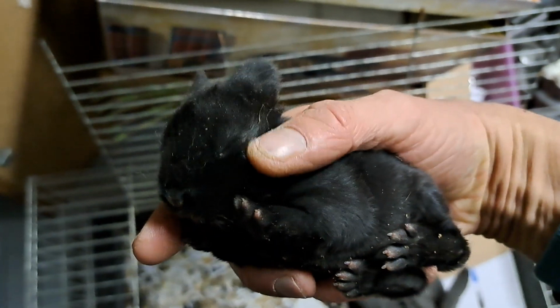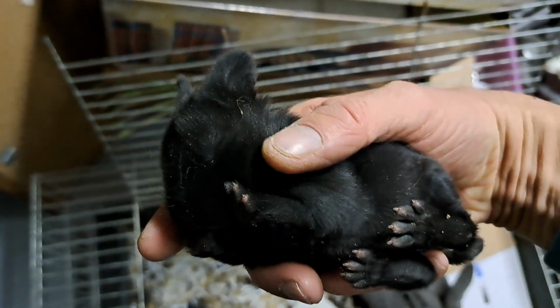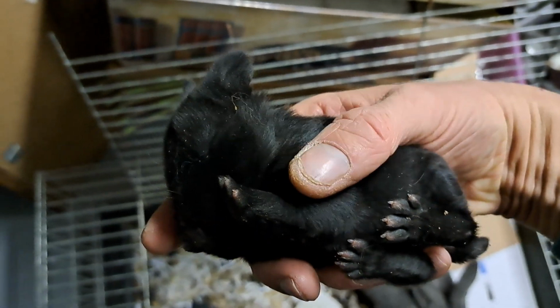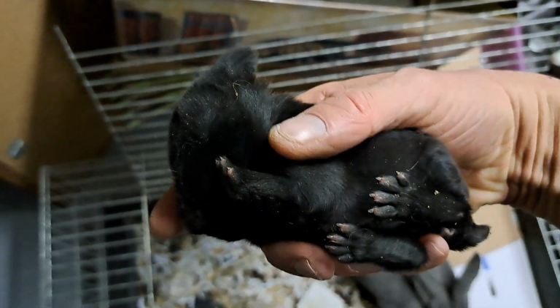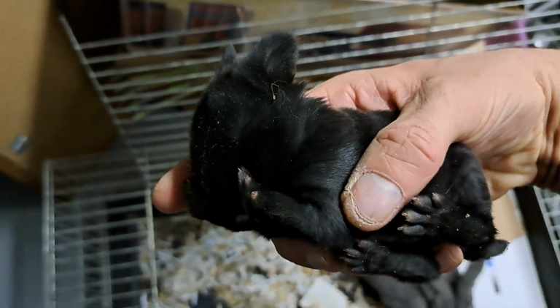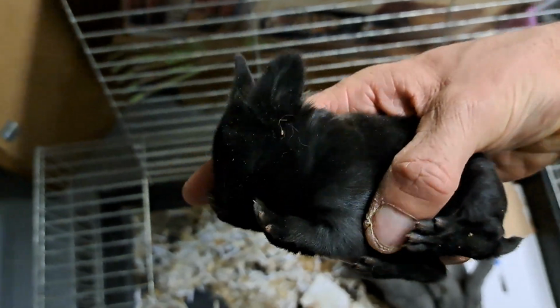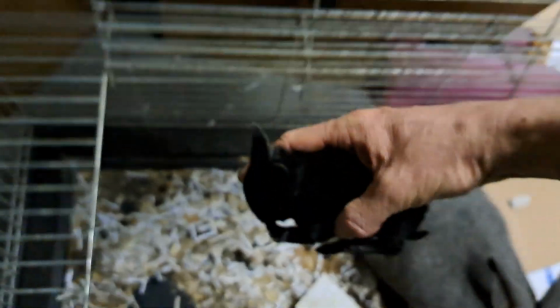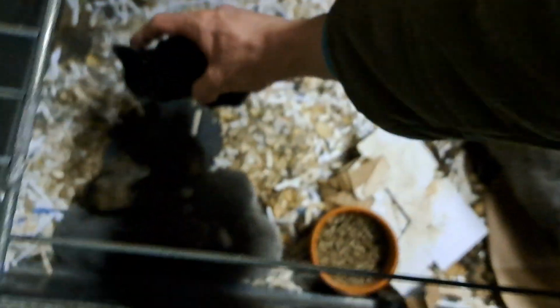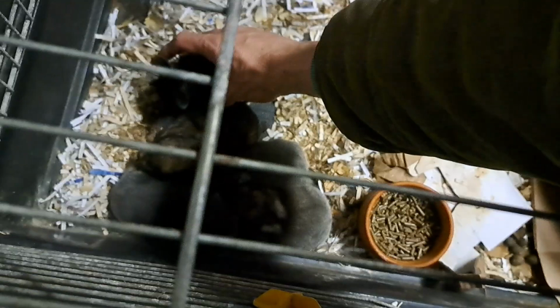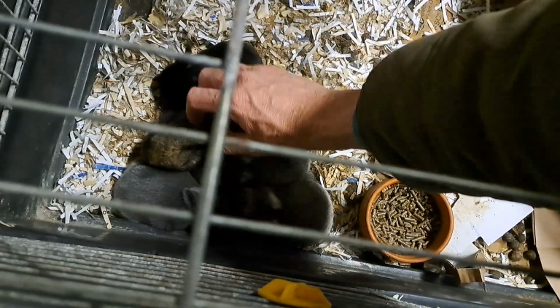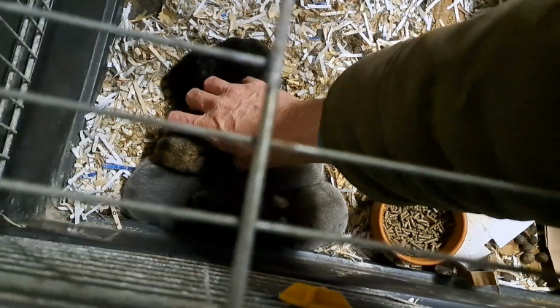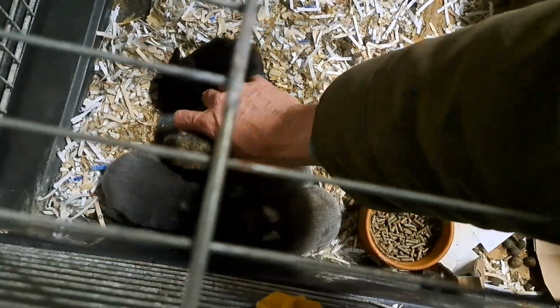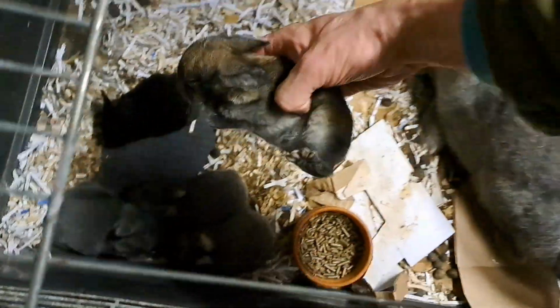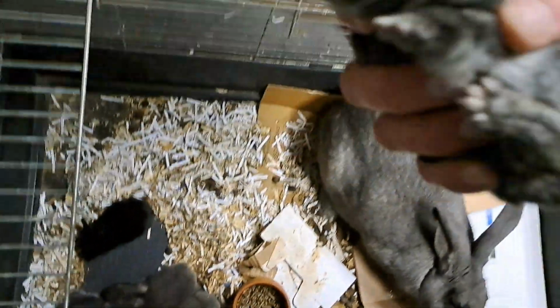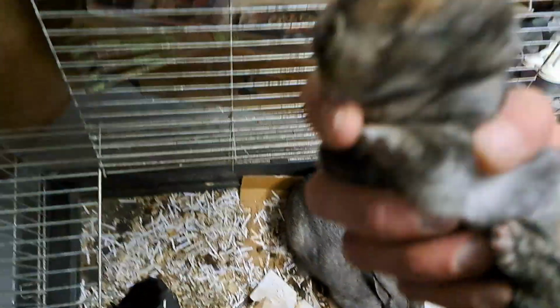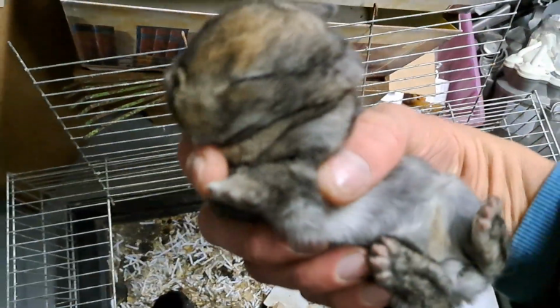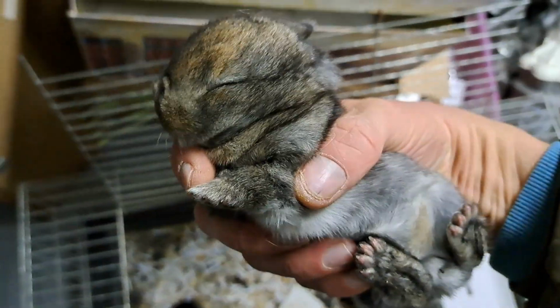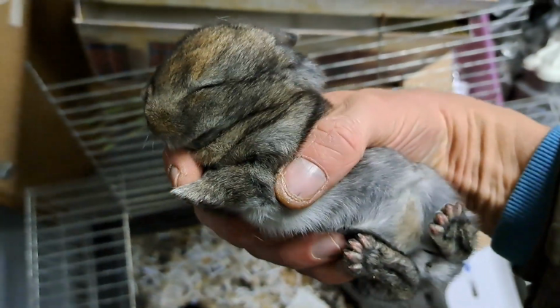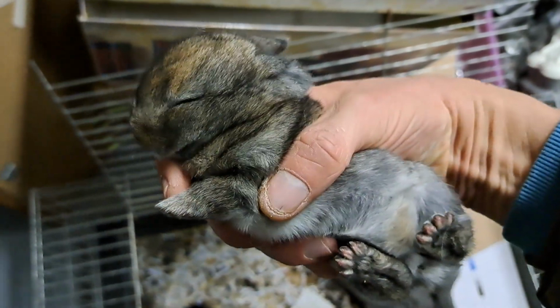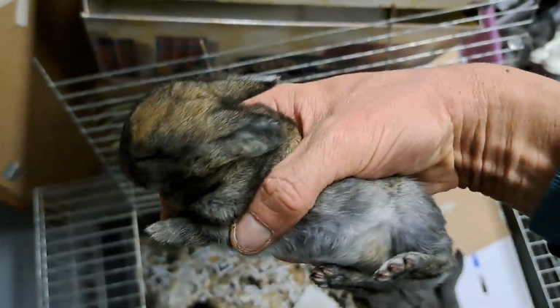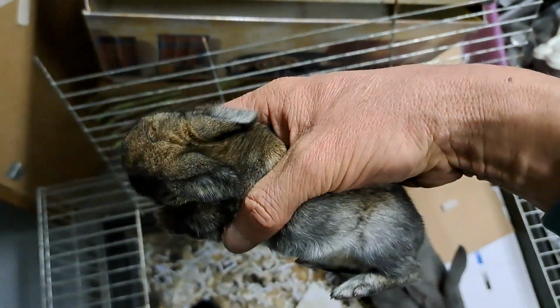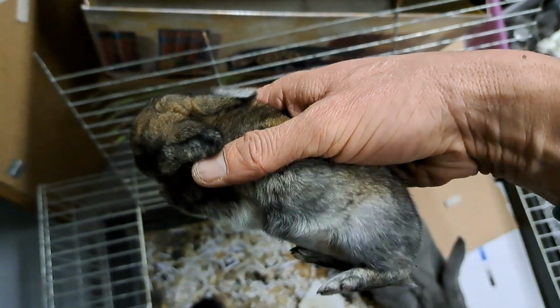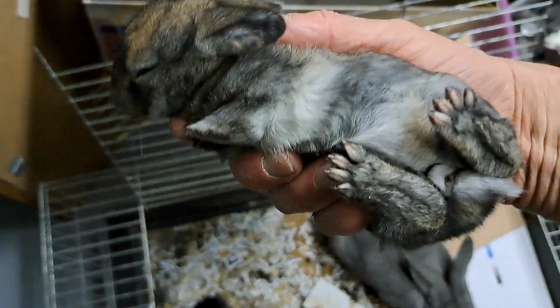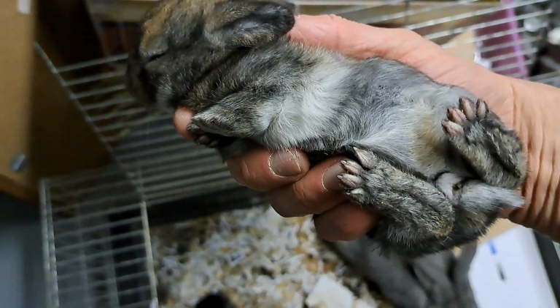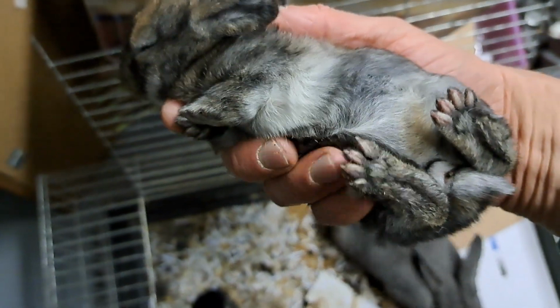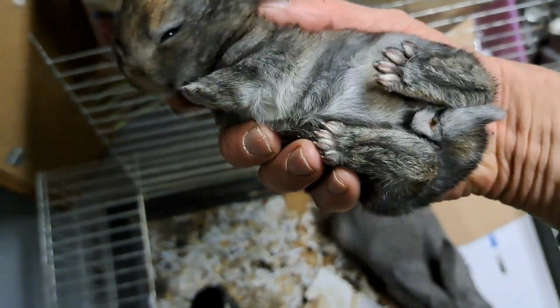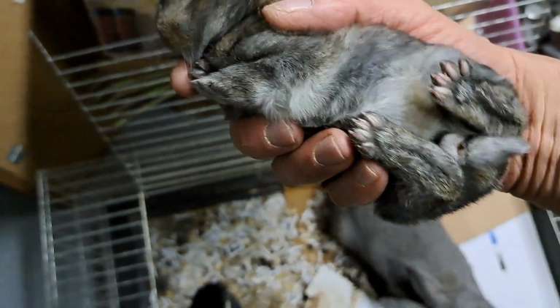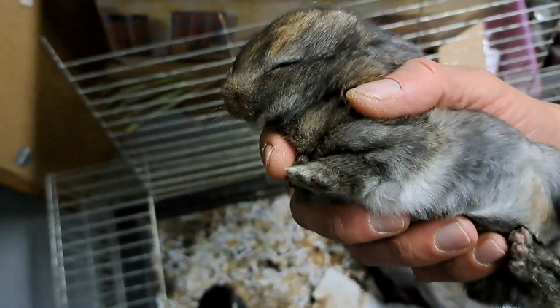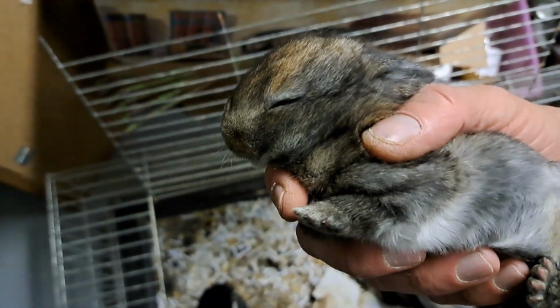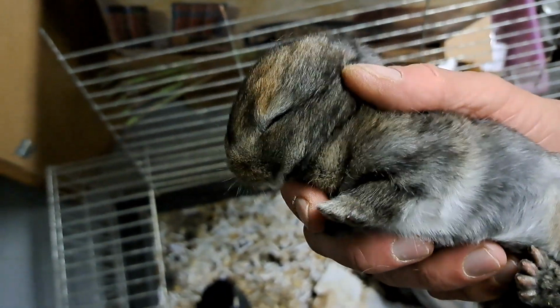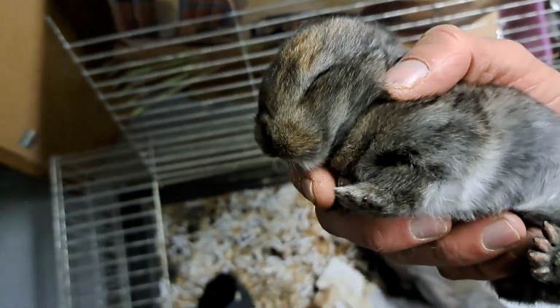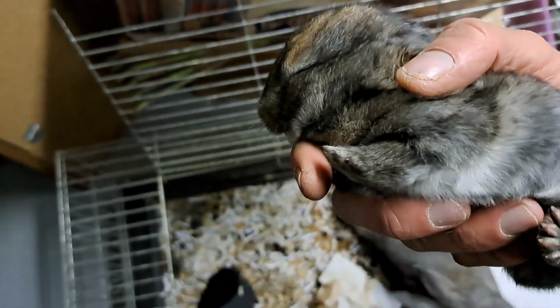Muffin is still sleeping. This is a special one — very nice blonde coloration, also with a gray tummy. Eyes are also opening.